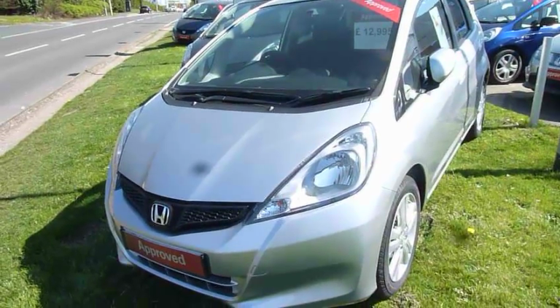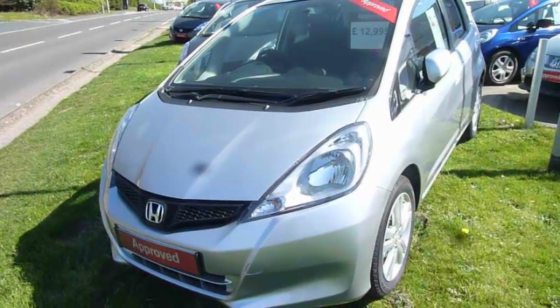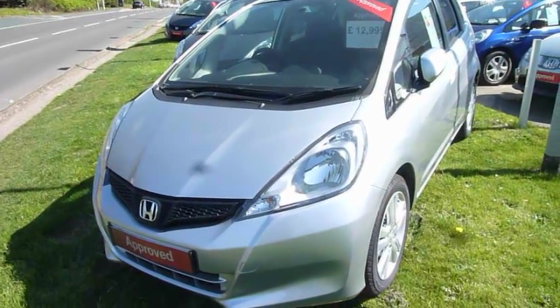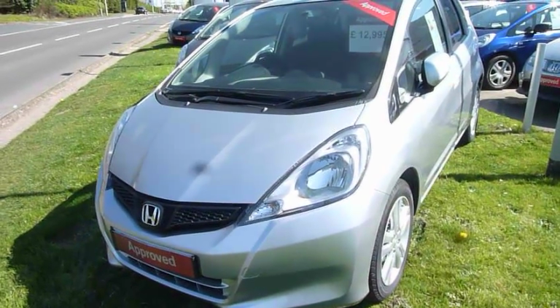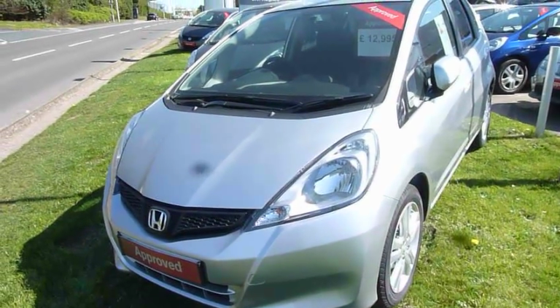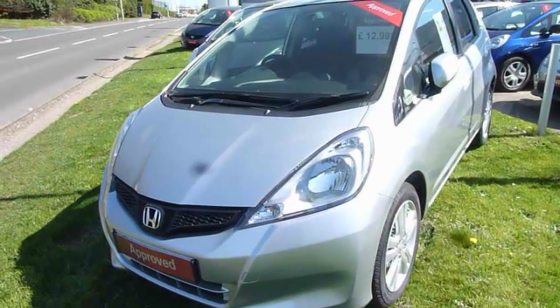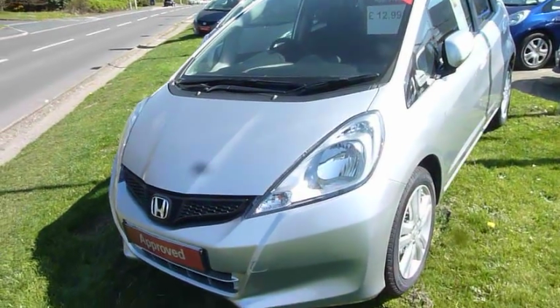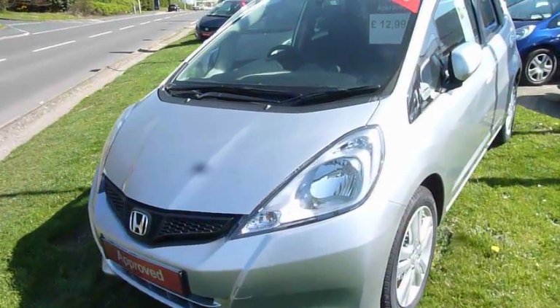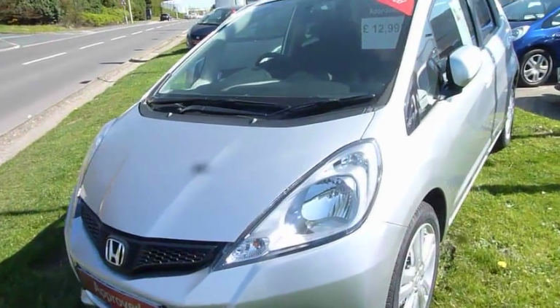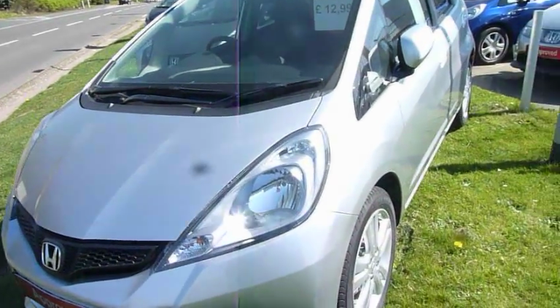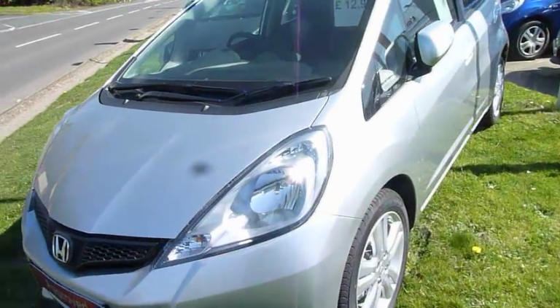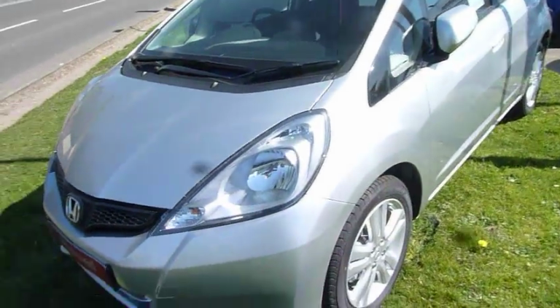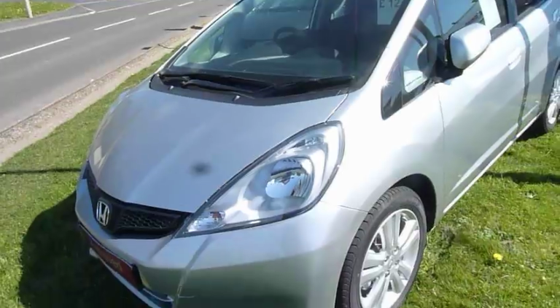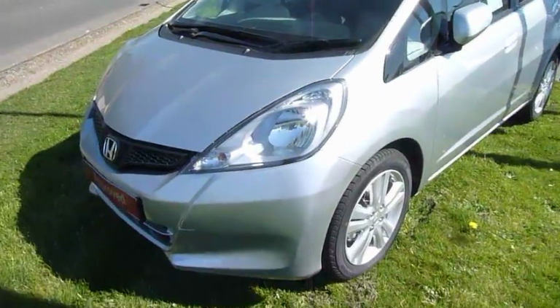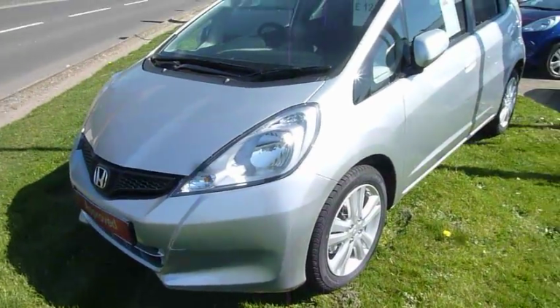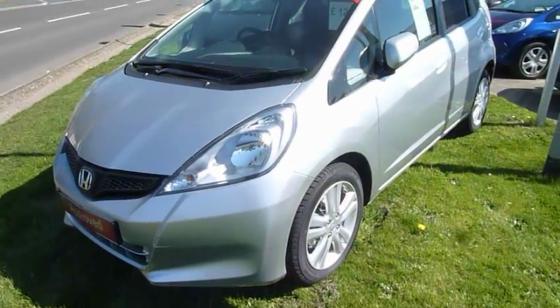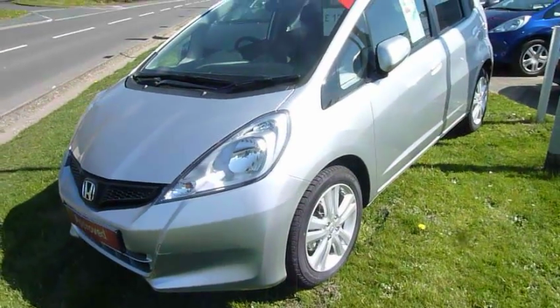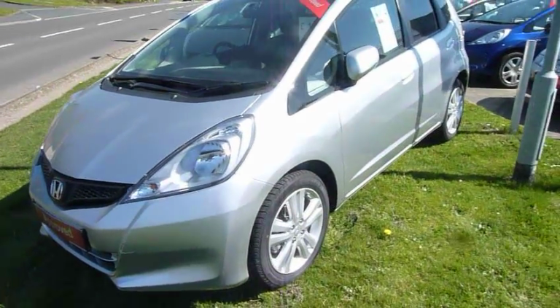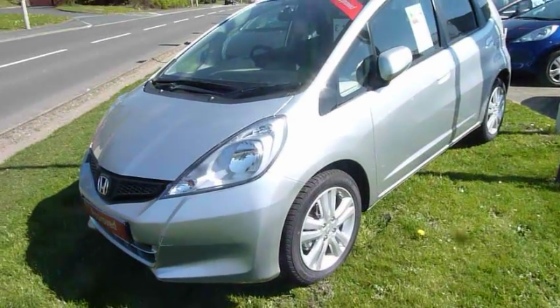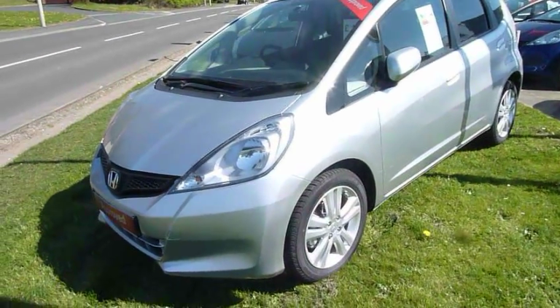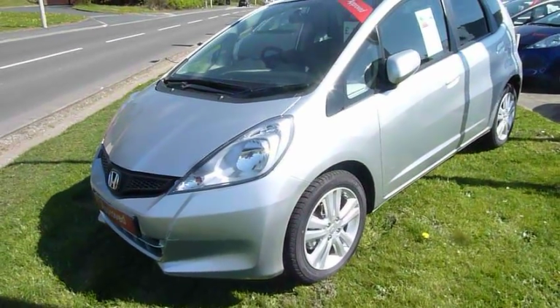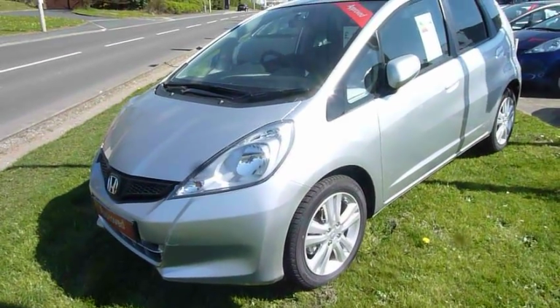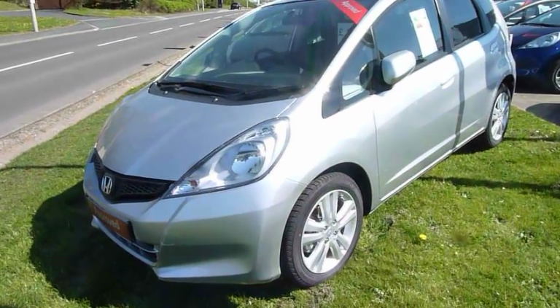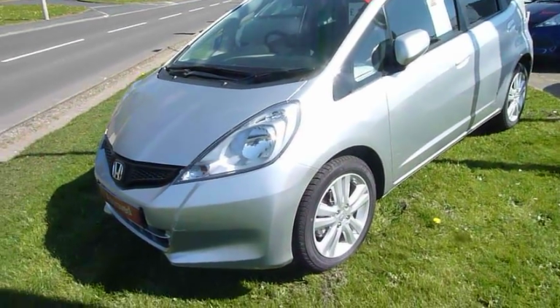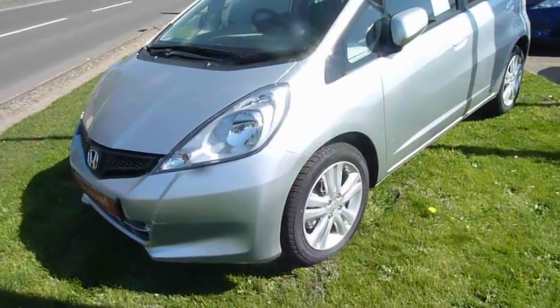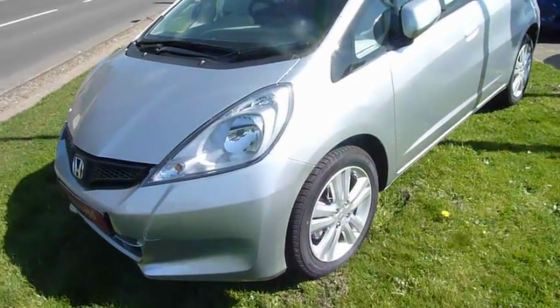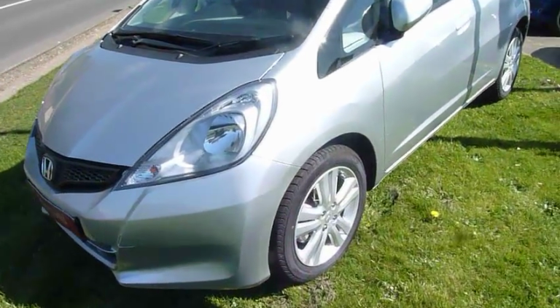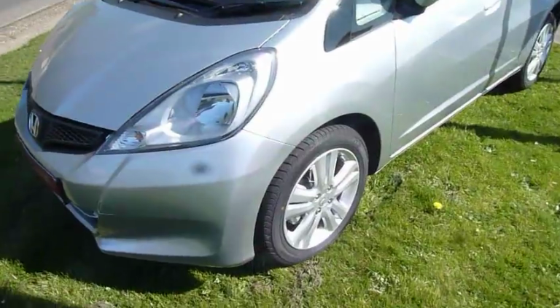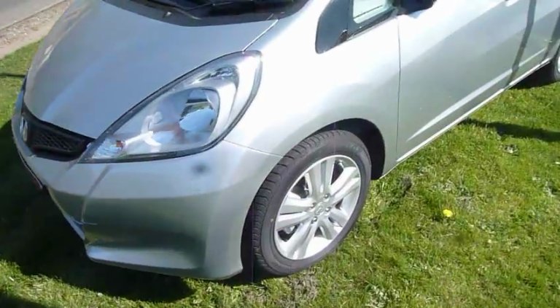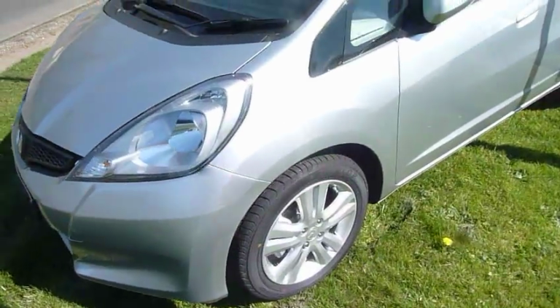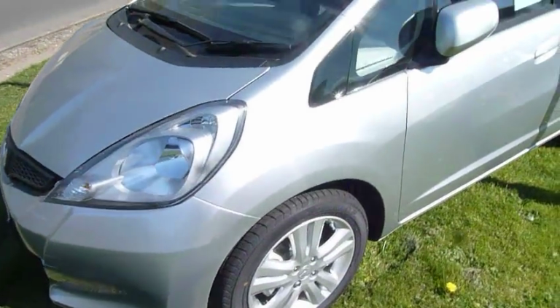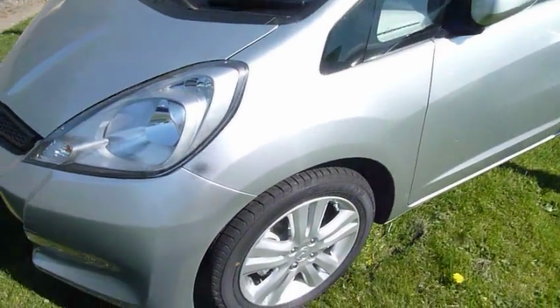Hello and welcome to the JT Hughes Honda website. My name is Harvey. Today I have for you a pre-registered Jazz 1.4 ES Plus. This one is a manual in alabaster silver.